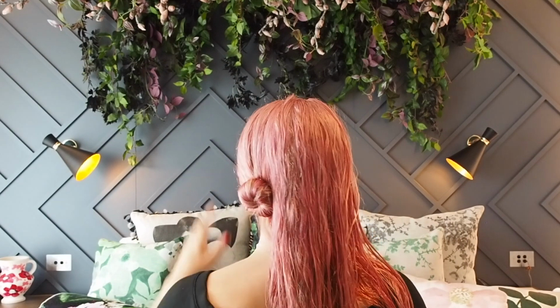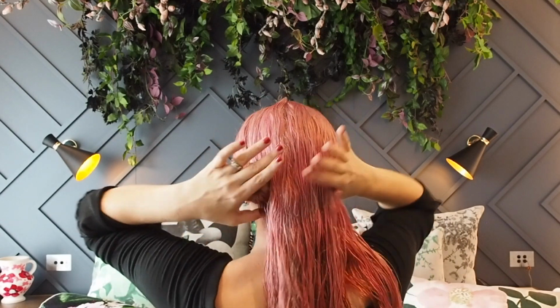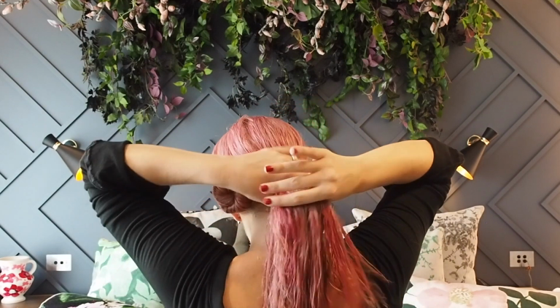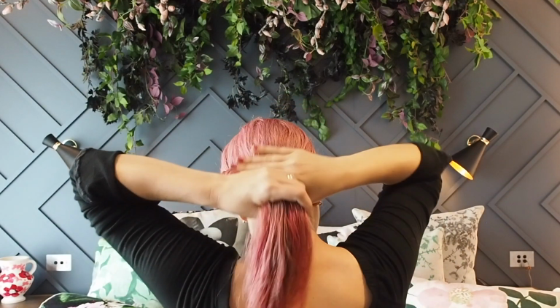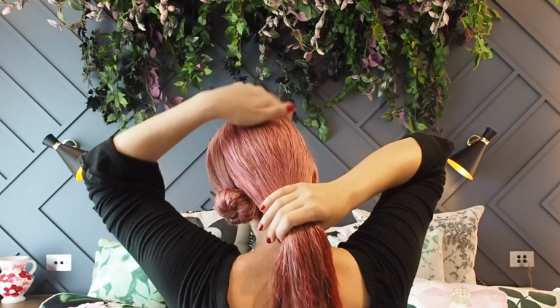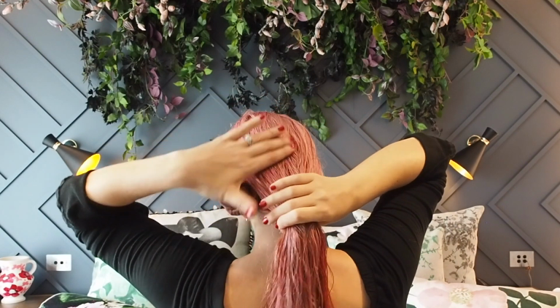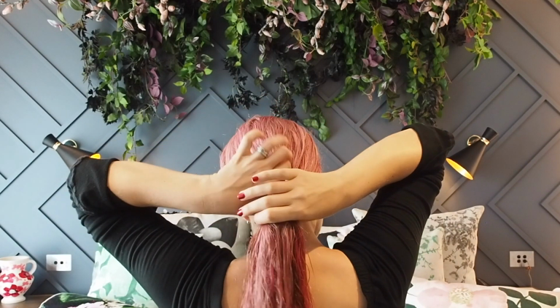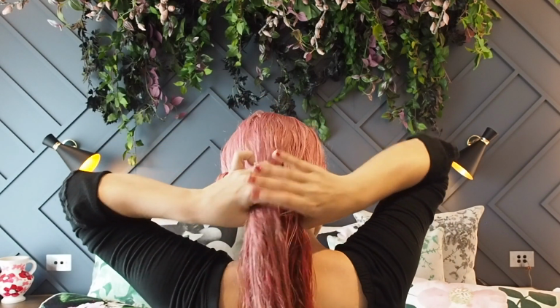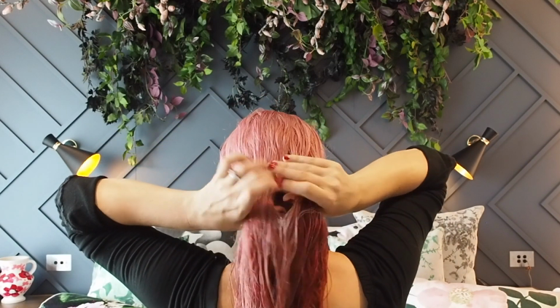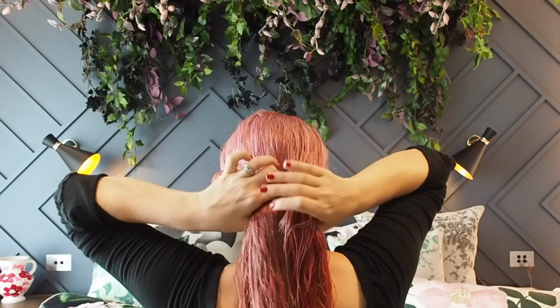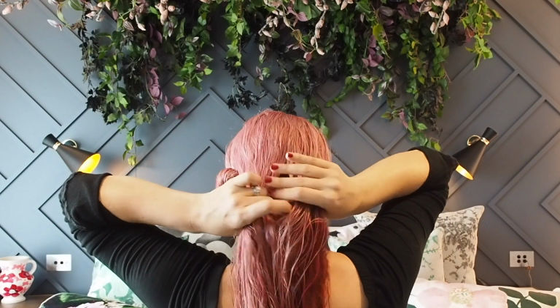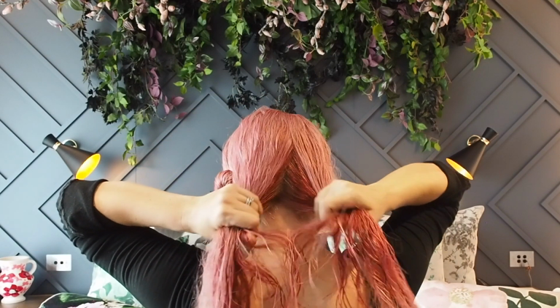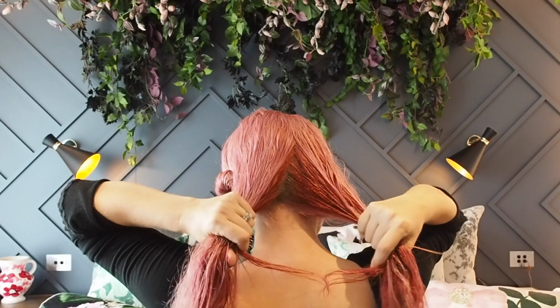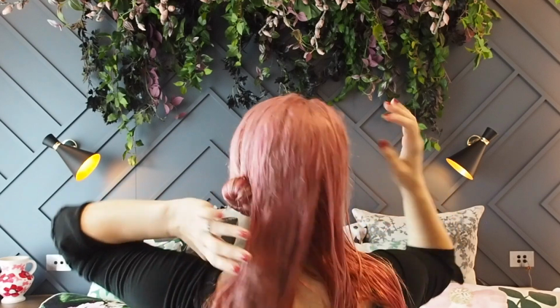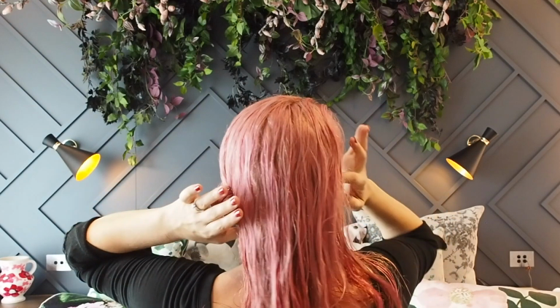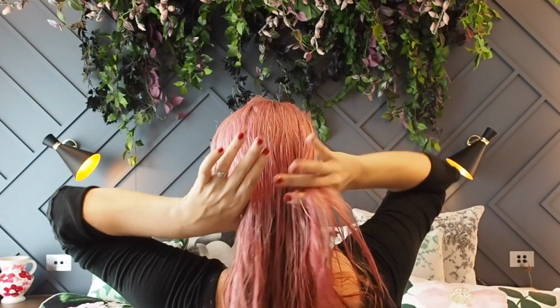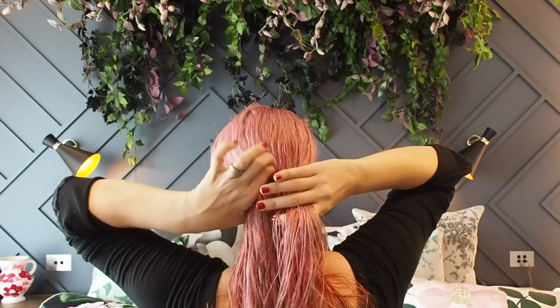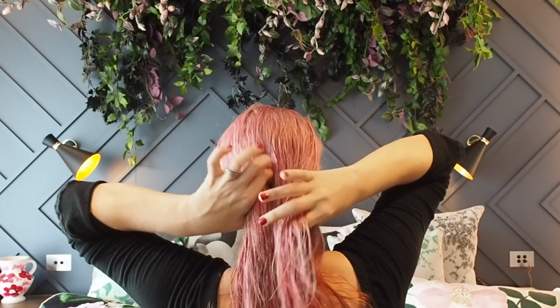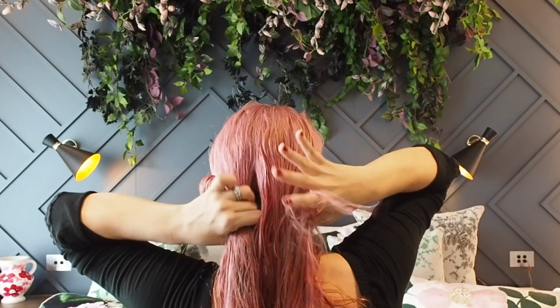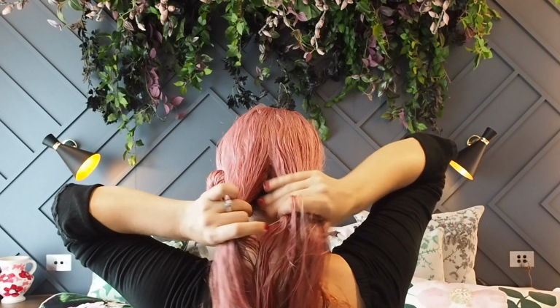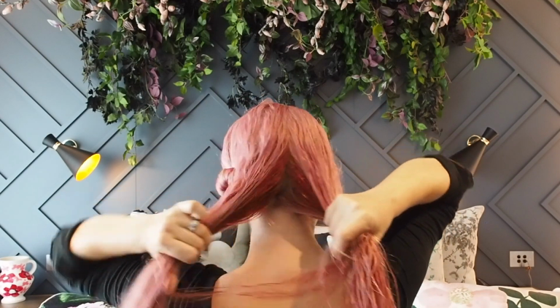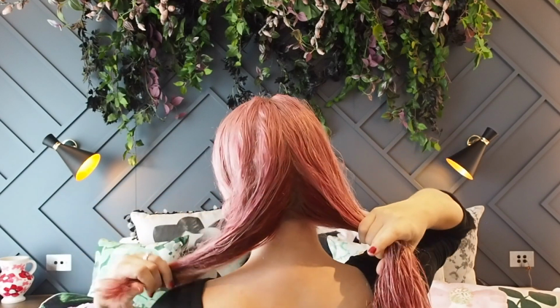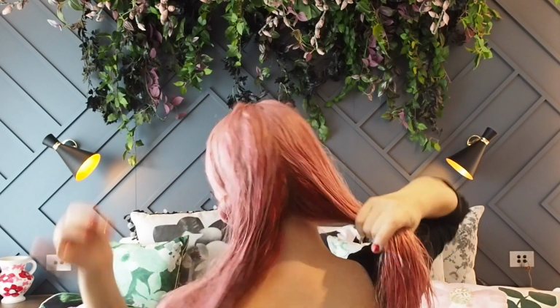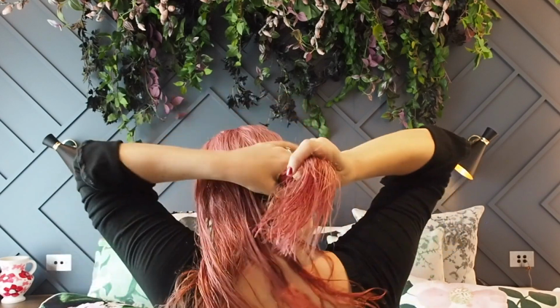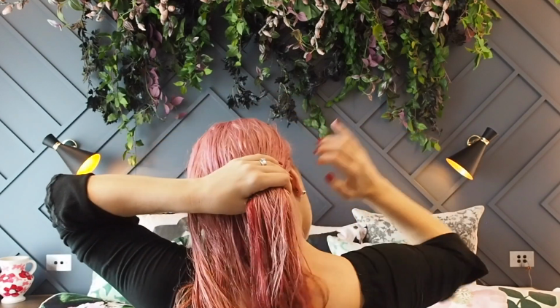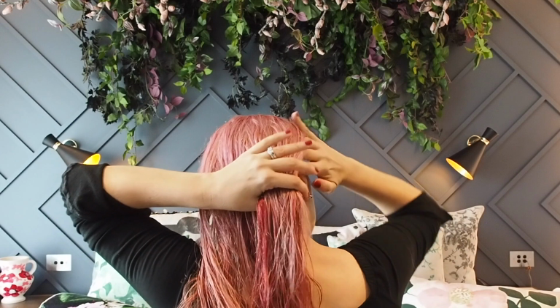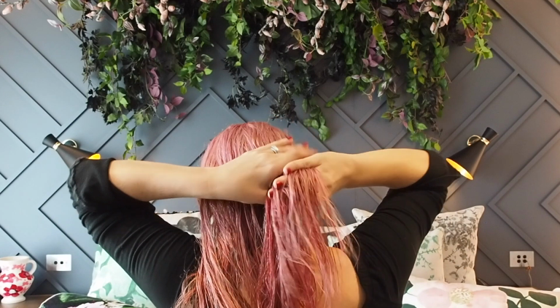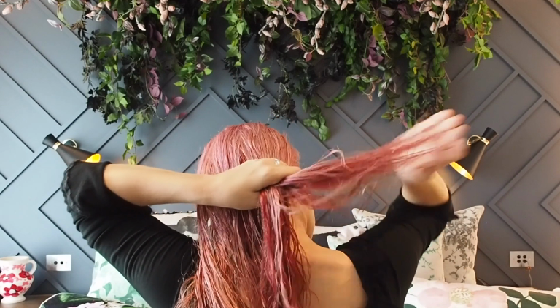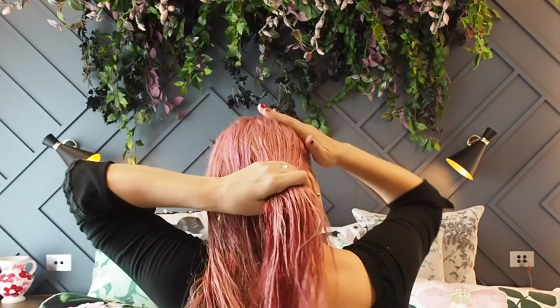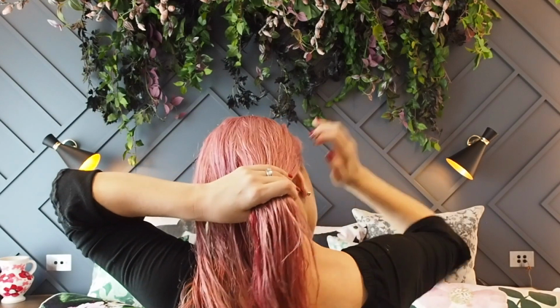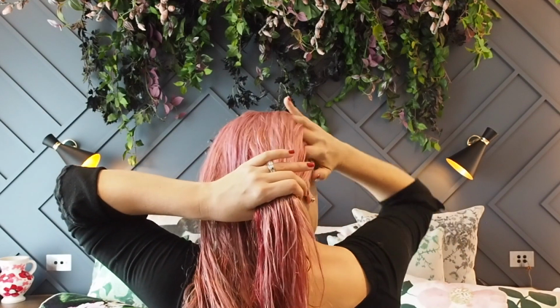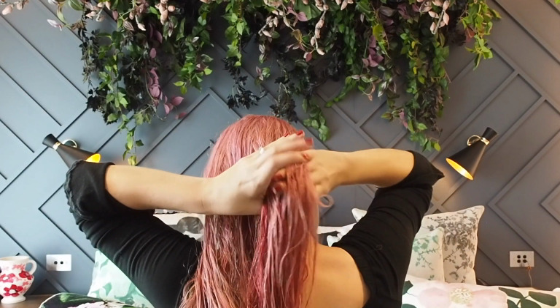Next I do the right side bun. You can go across but I find it harder to stay in line and keep it even, so doing the sides first allows you to use the middle bun to fill the gap and connect them. Repeat the same on the right hand side.